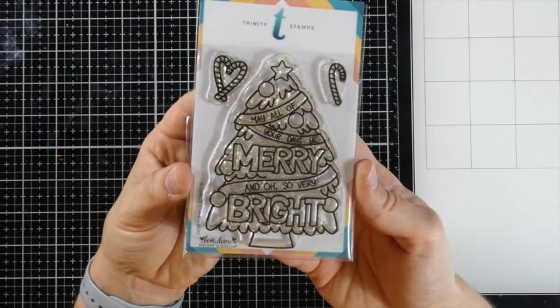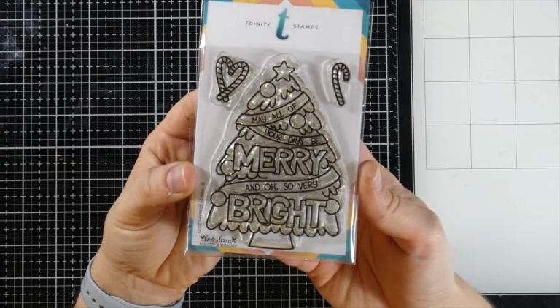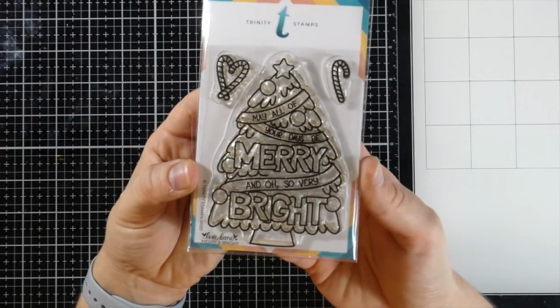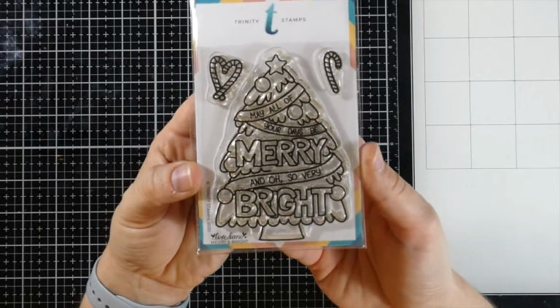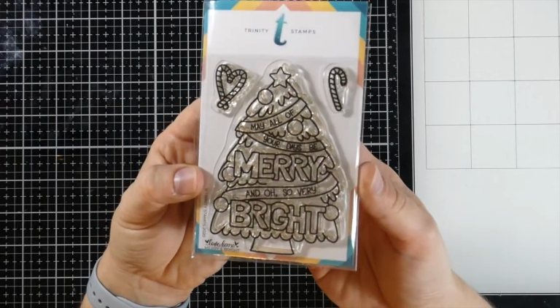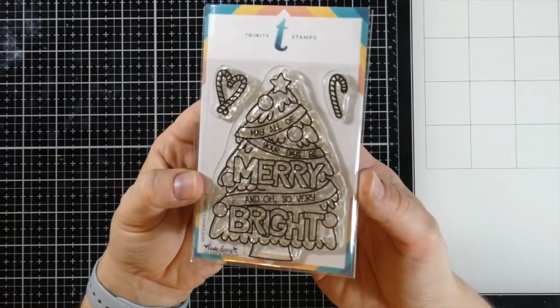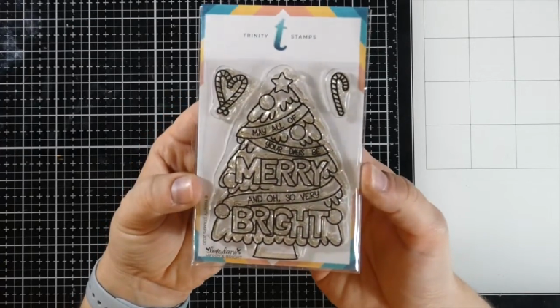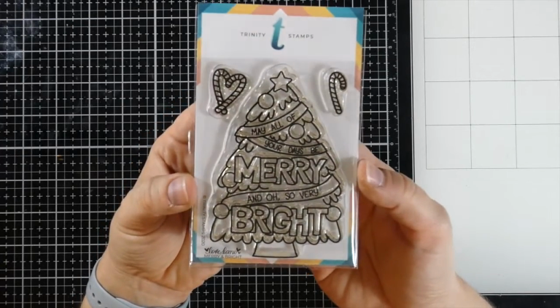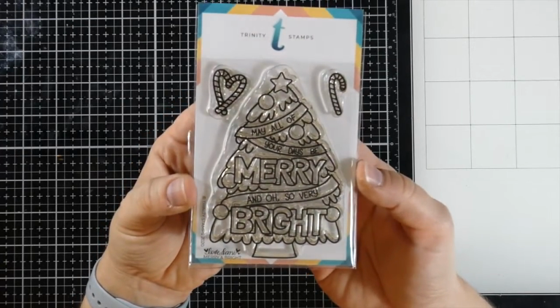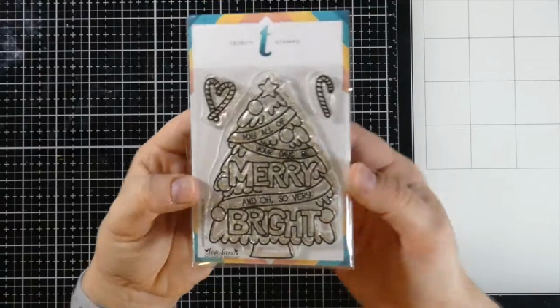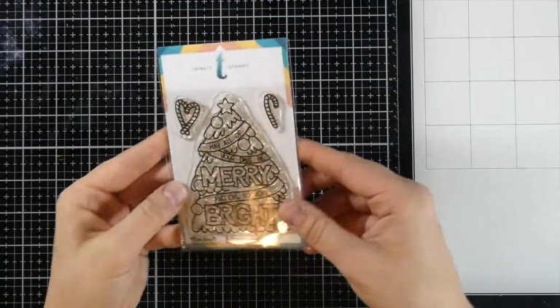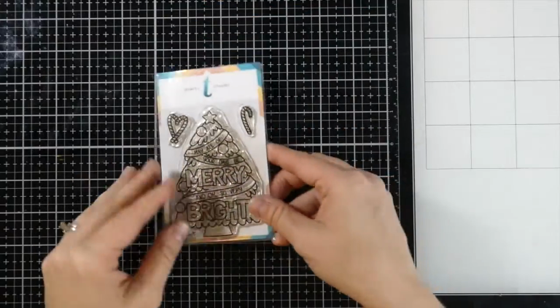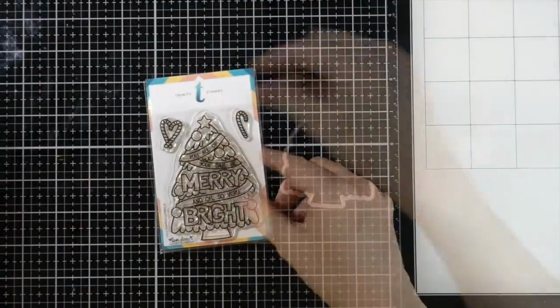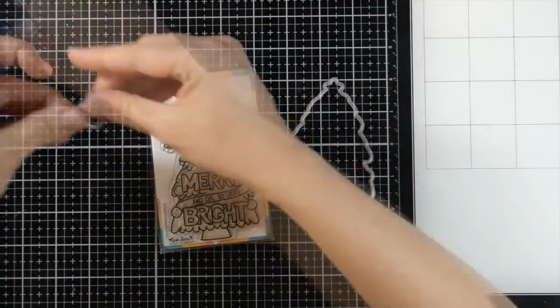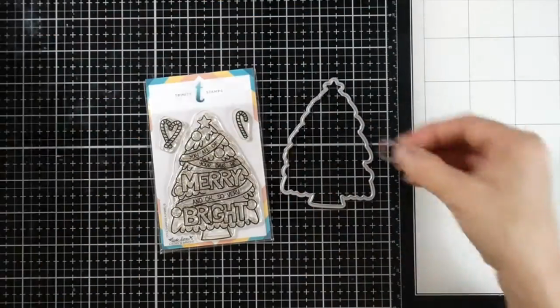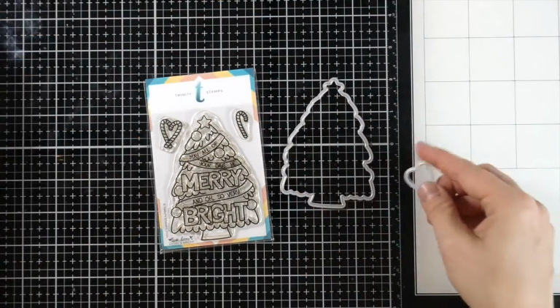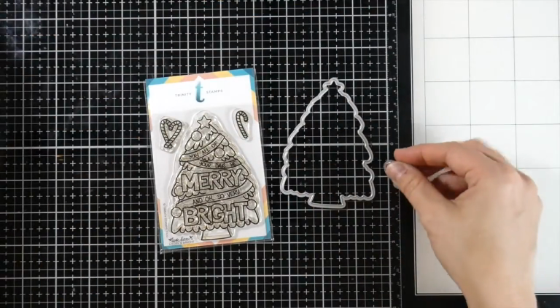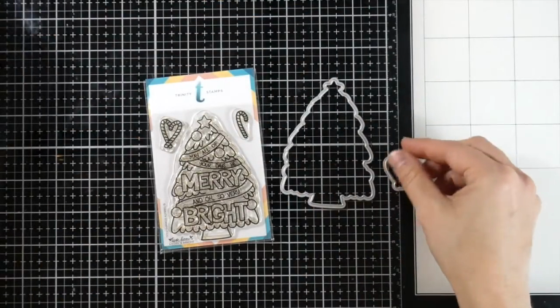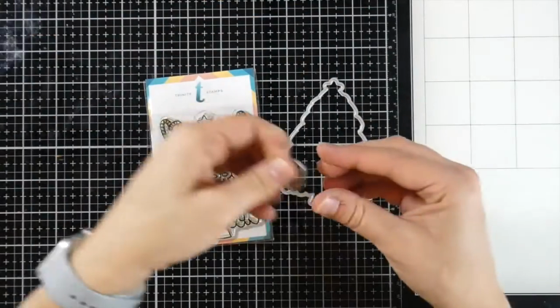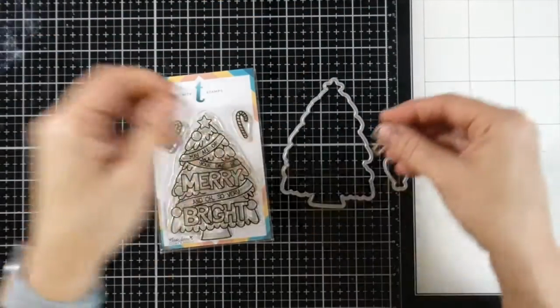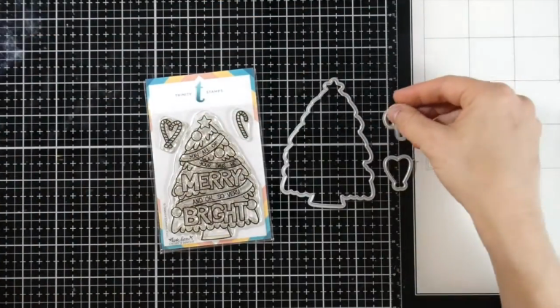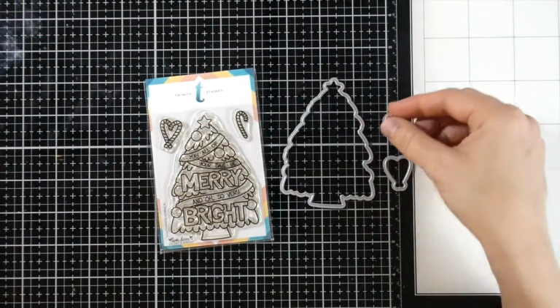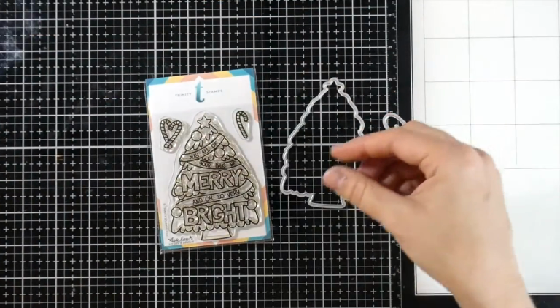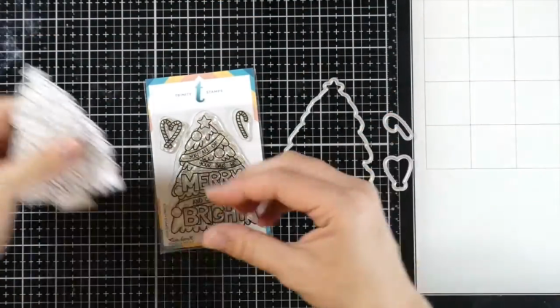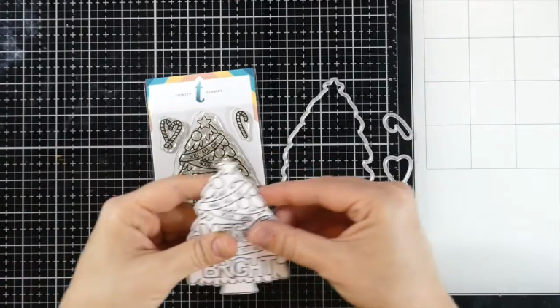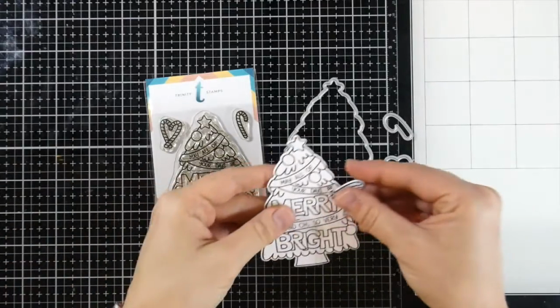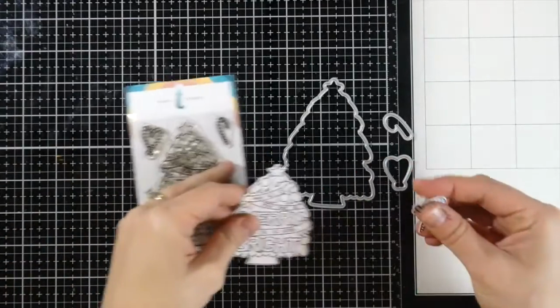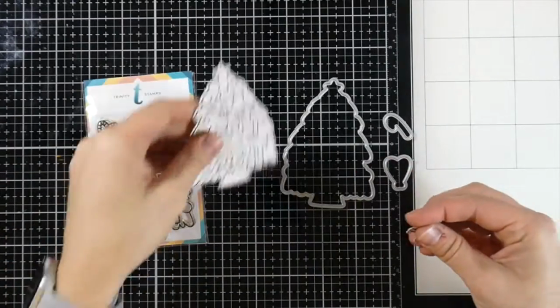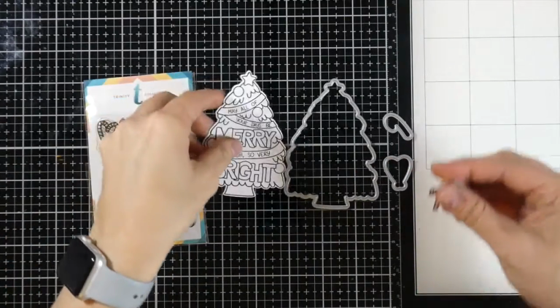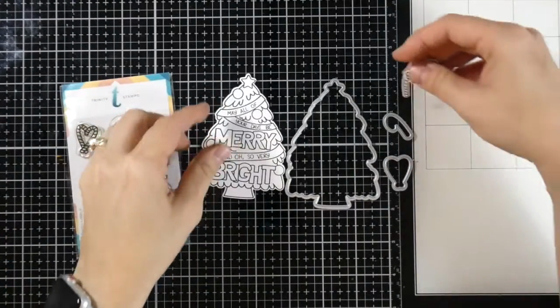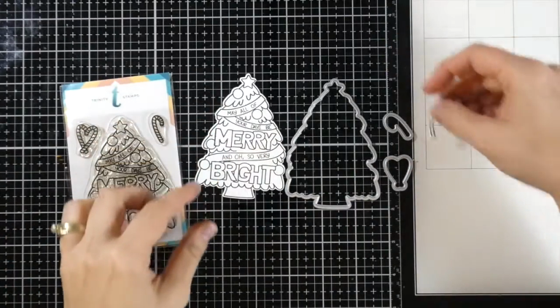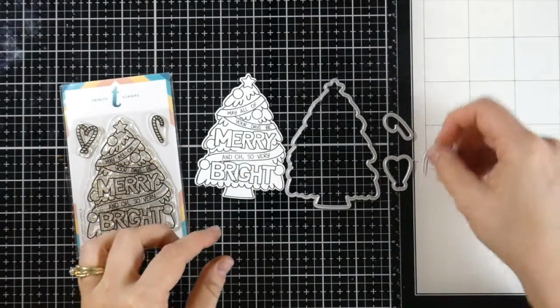Mary and Bright was illustrated by Love Danny Studios for Trinity Stamps. There is also a coordinating die and the die set perfectly die cuts all three images in the Mary and Bright stamp set.